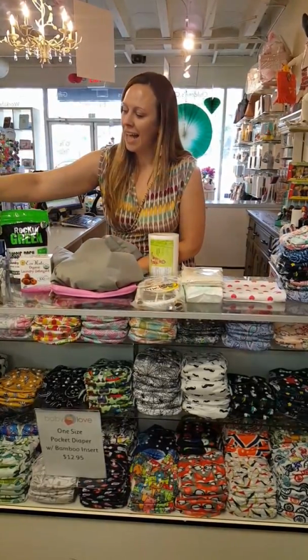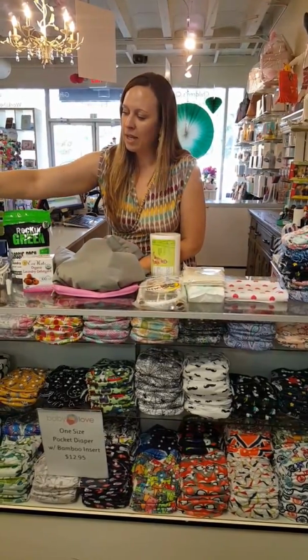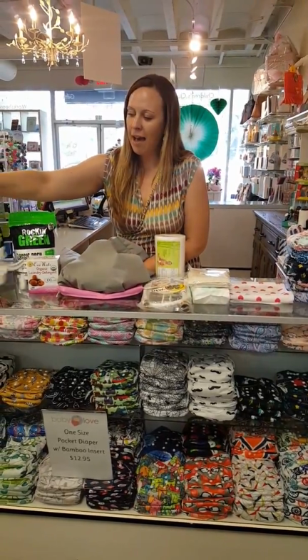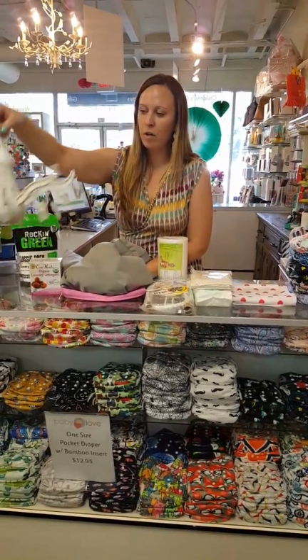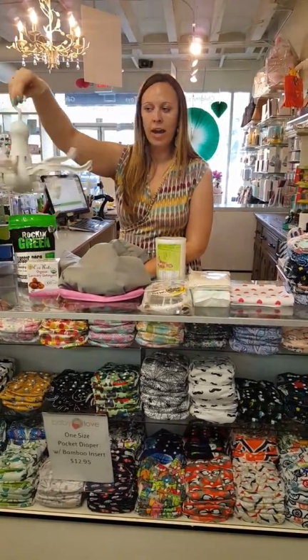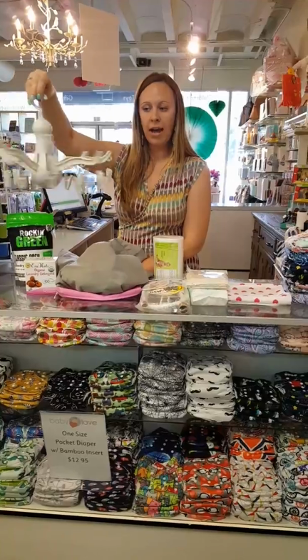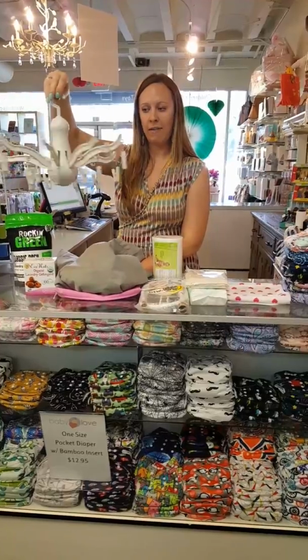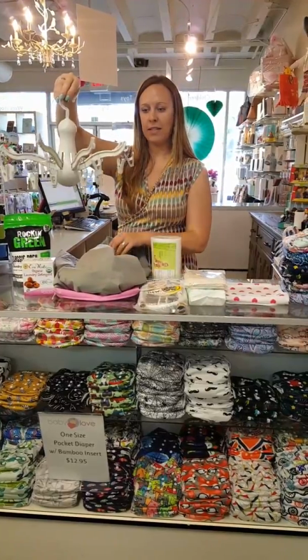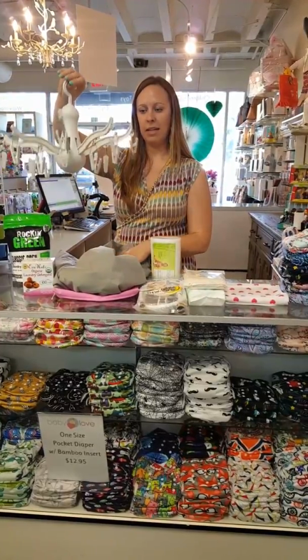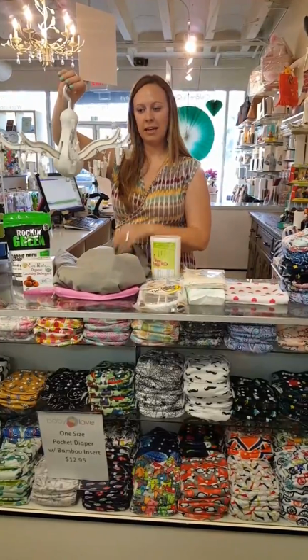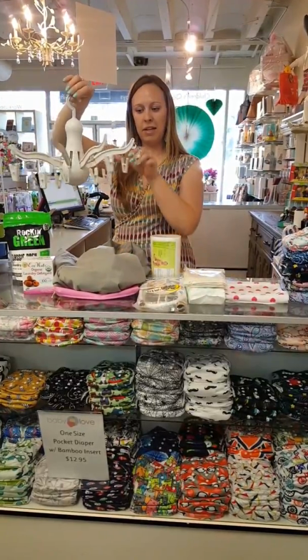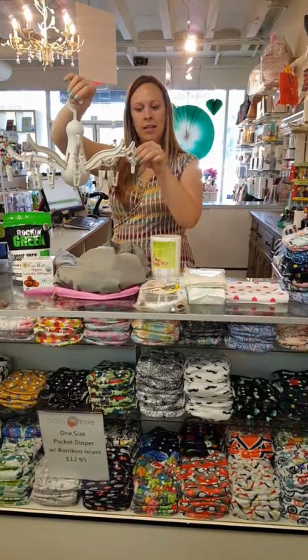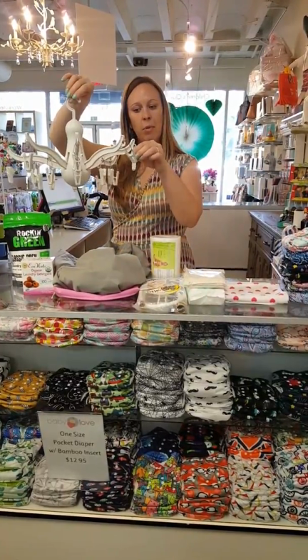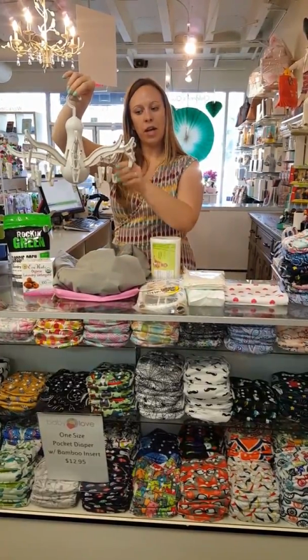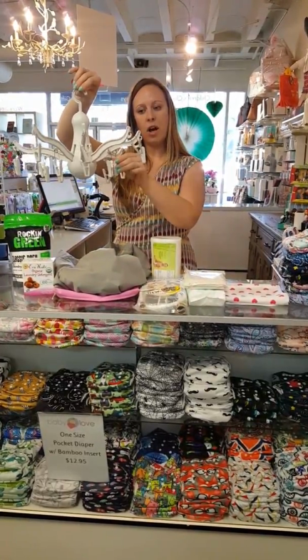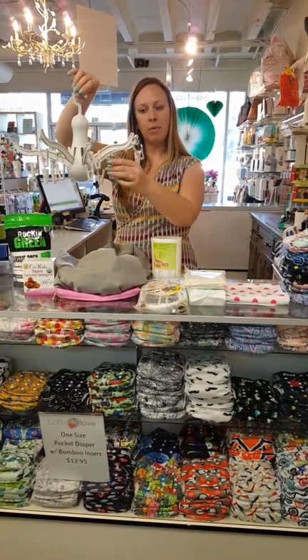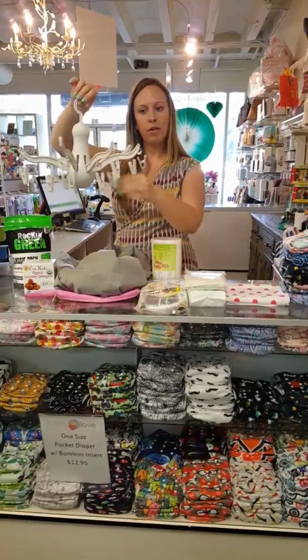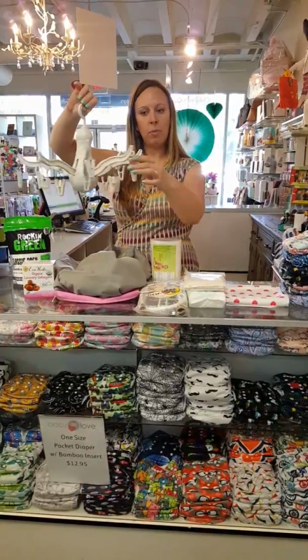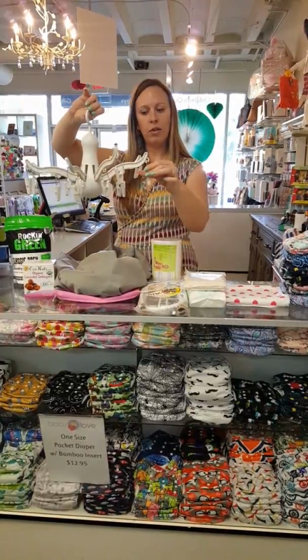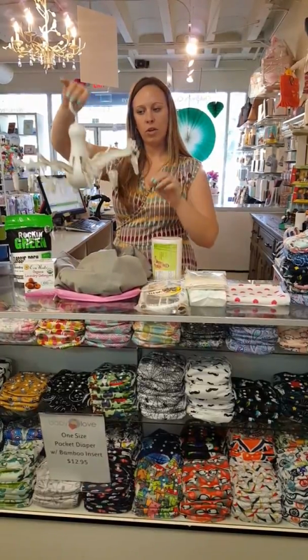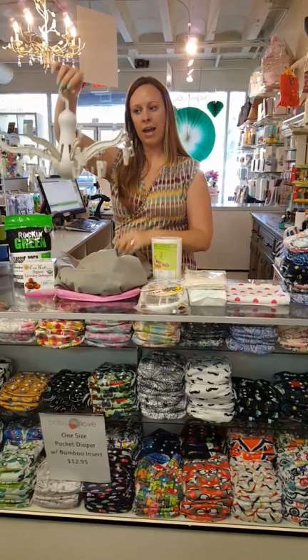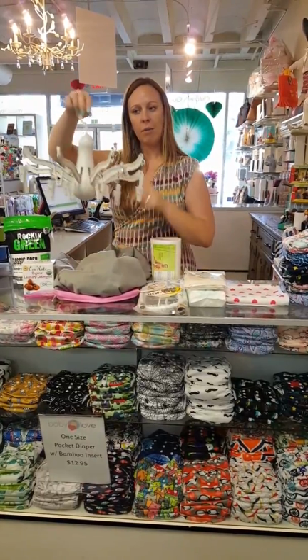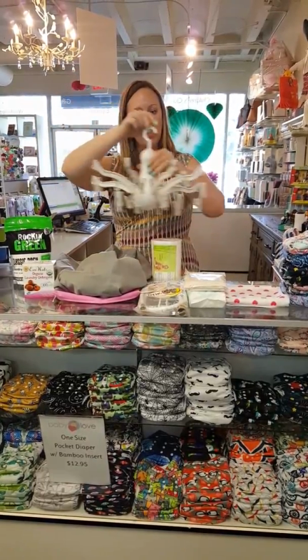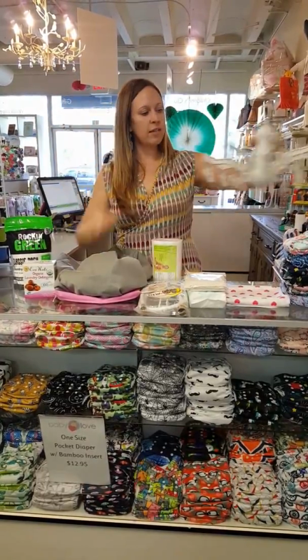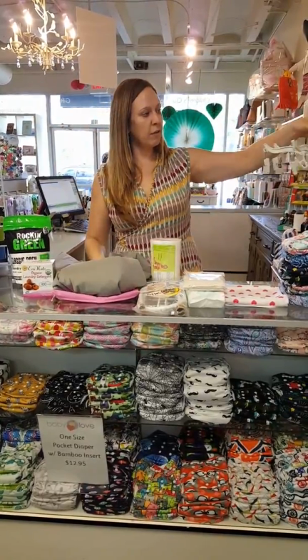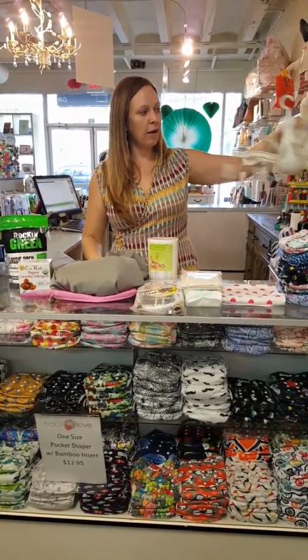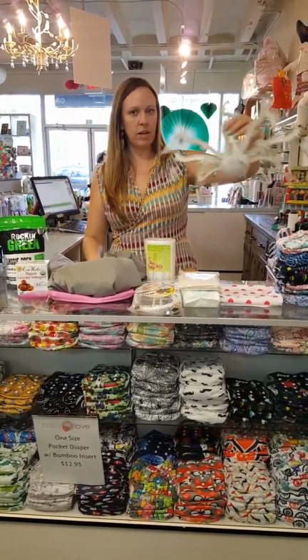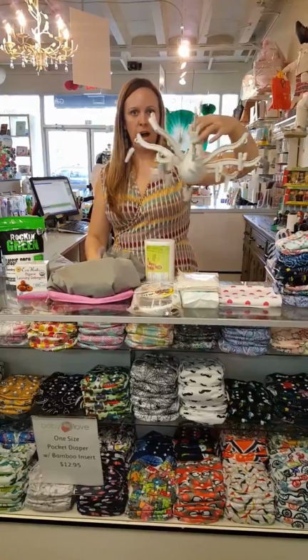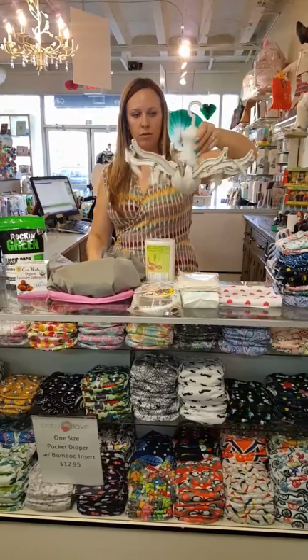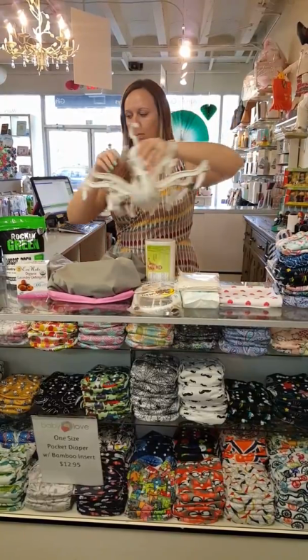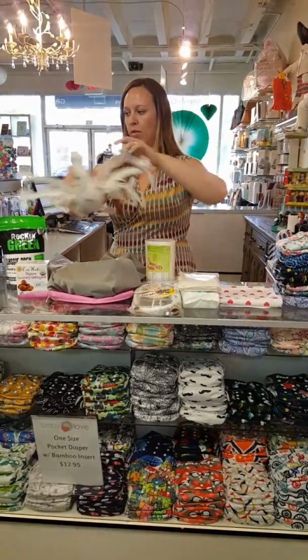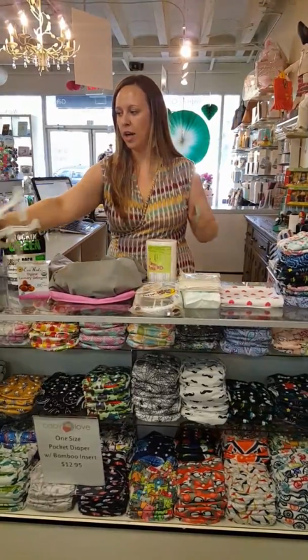Last we have a drying rack. I find this to be easy and convenient to clip all your diapers on — diaper covers, any part that you don't want to put in the dryer. Hang them up, throw it outside for a few hours, and you've got dry diapers all ready to go.